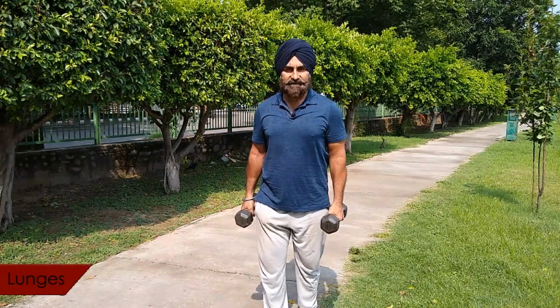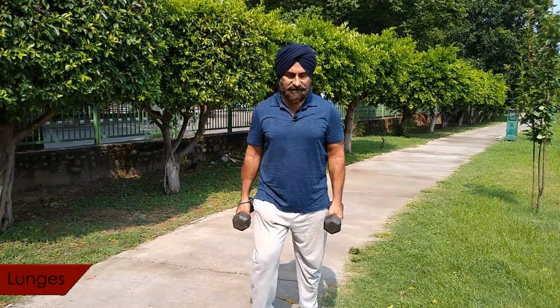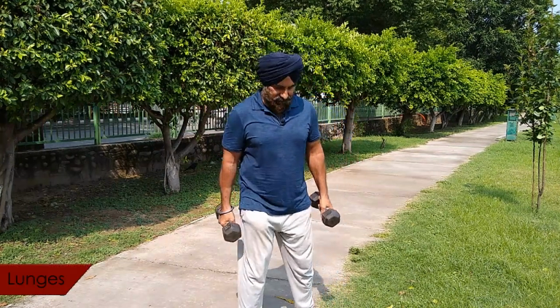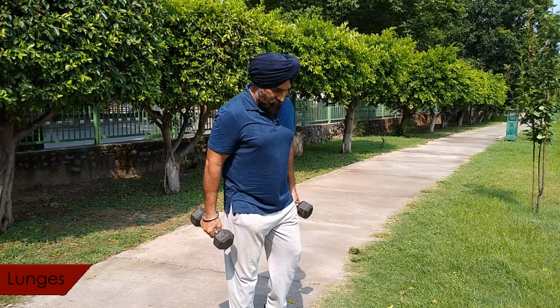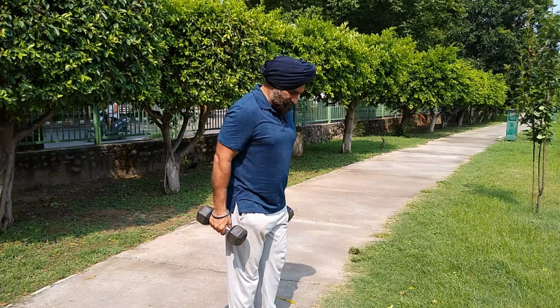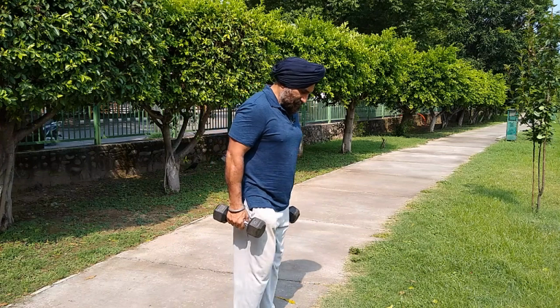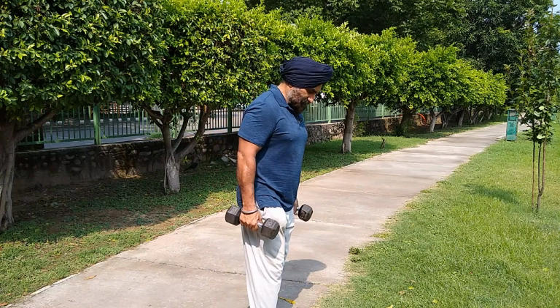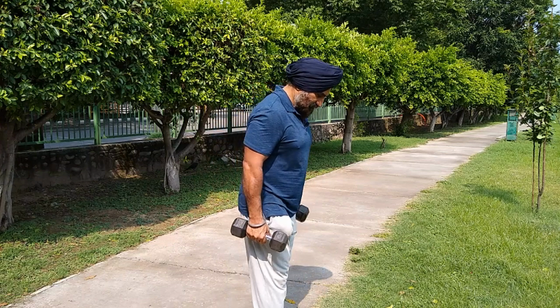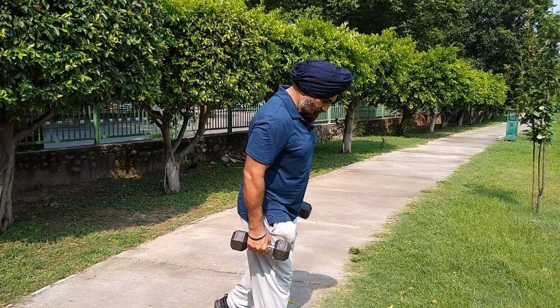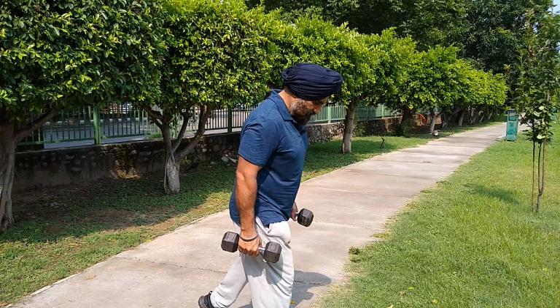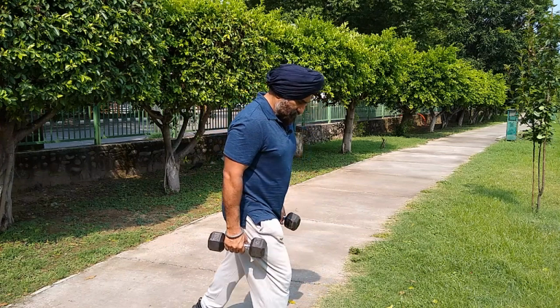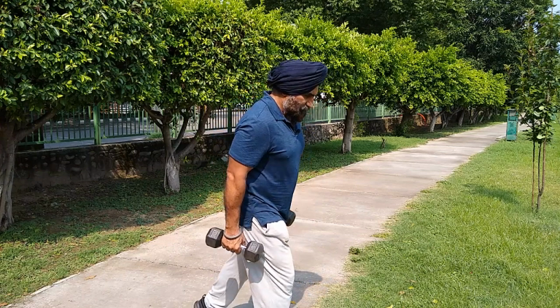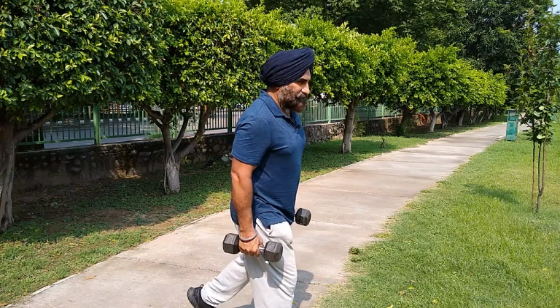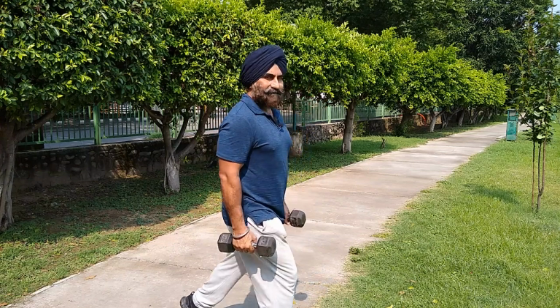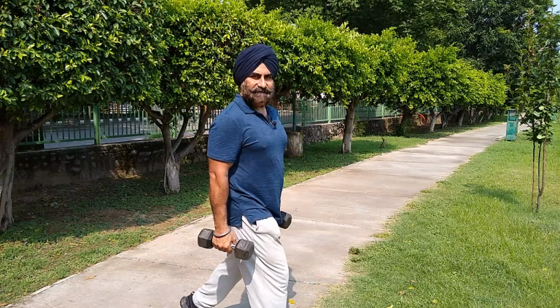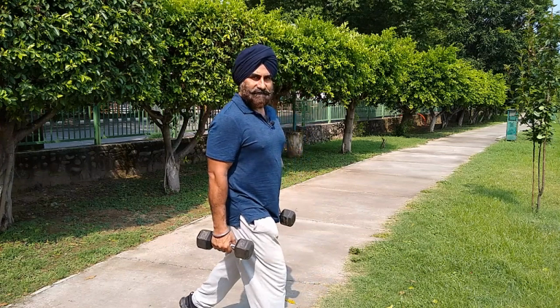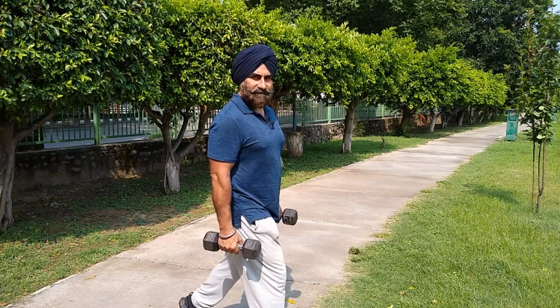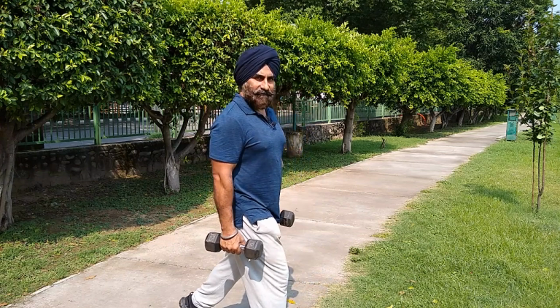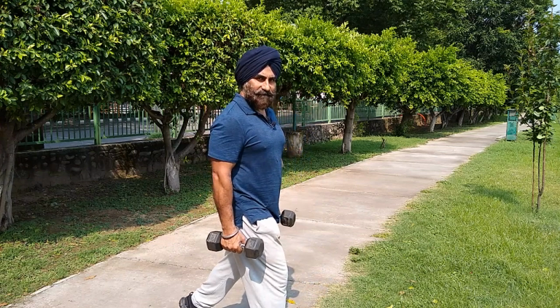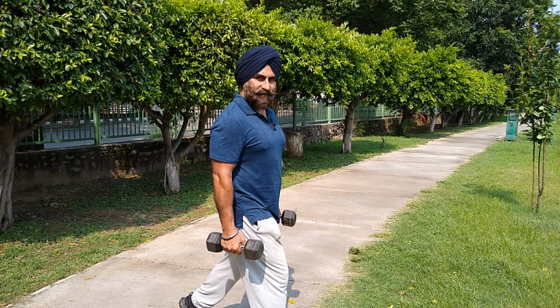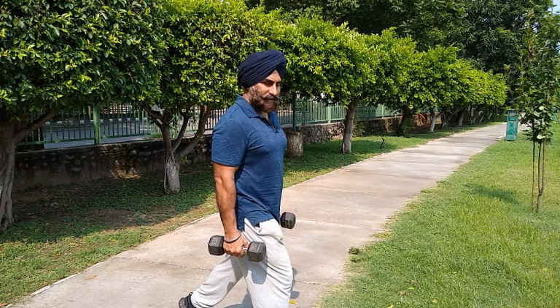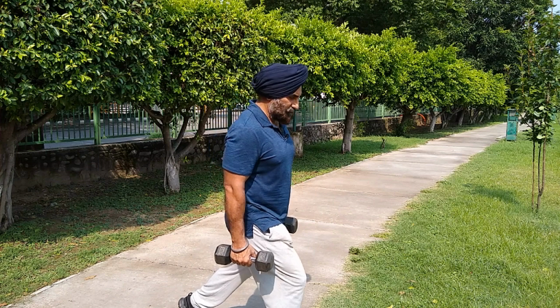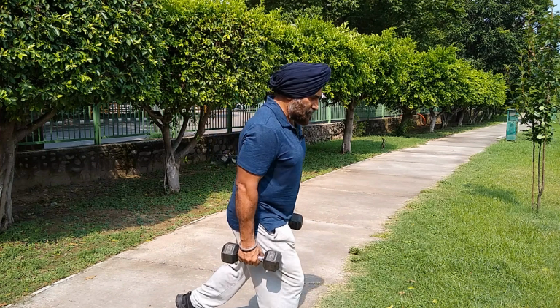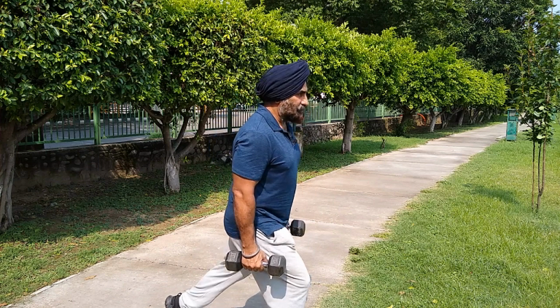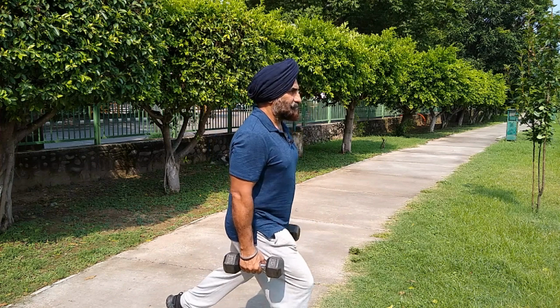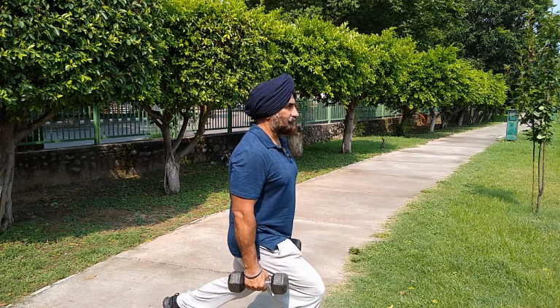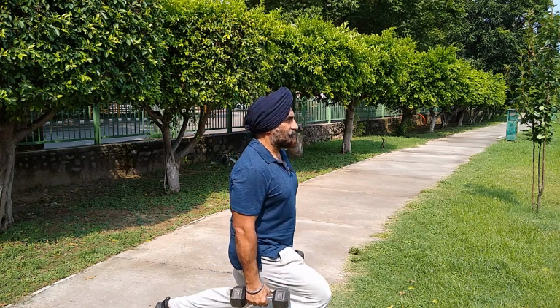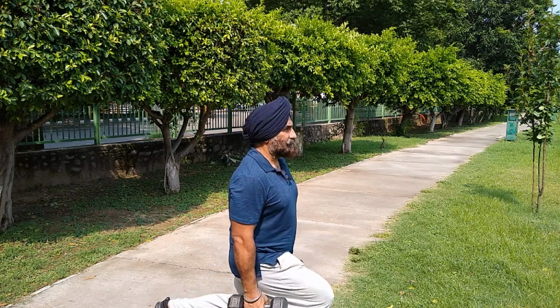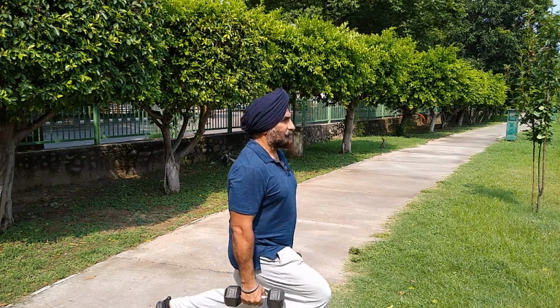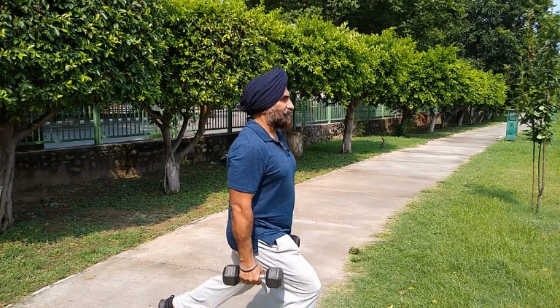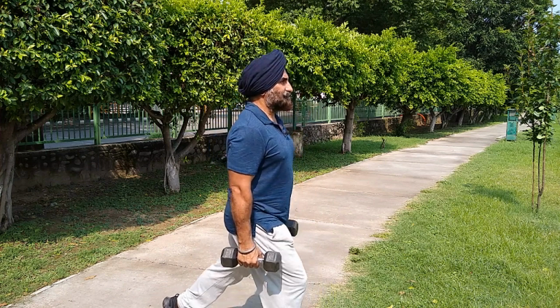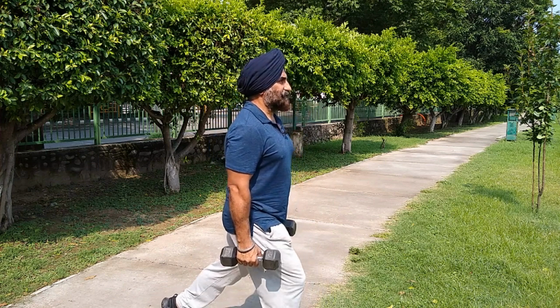Next is lunges. I will show you from the side so you can see the proper form. You can use free weight or hold a weight as well. Your back should be straight throughout the movement.